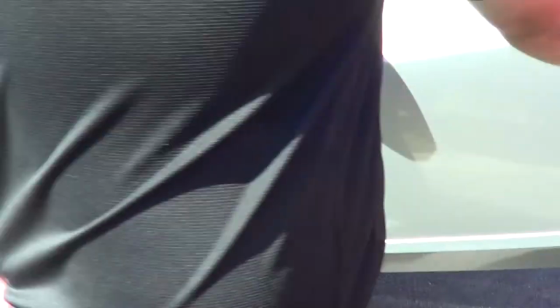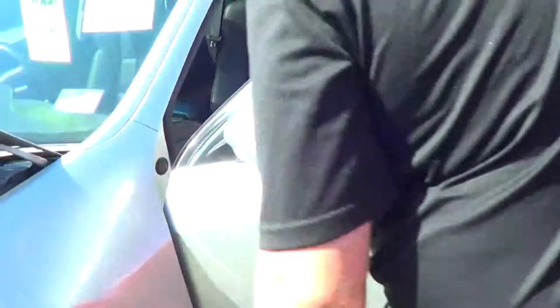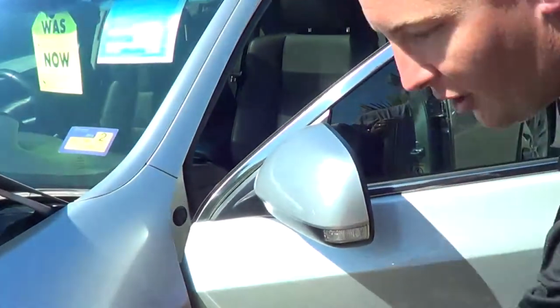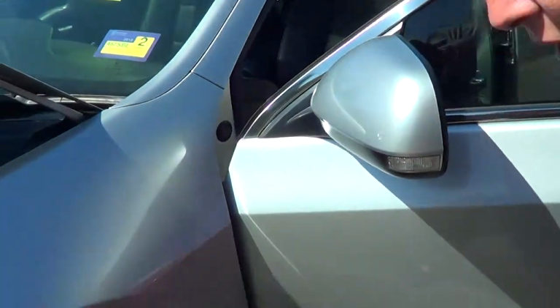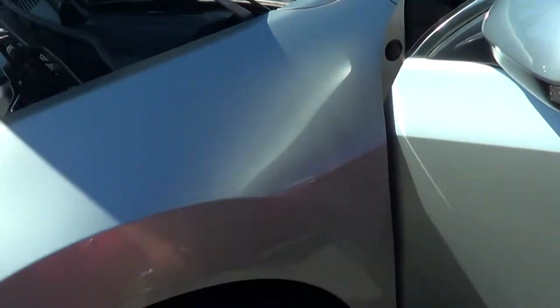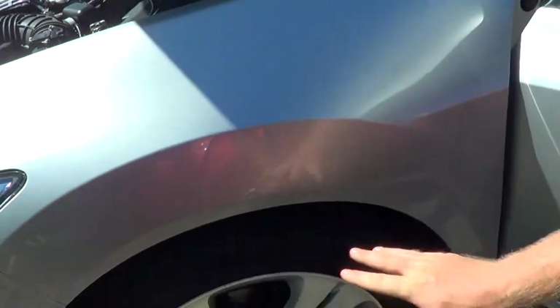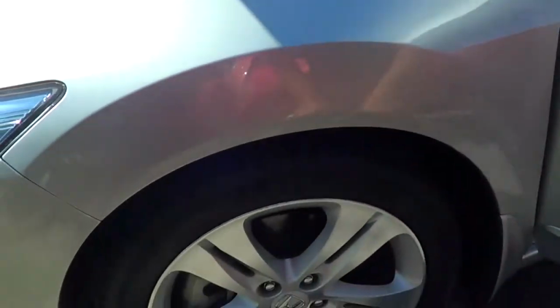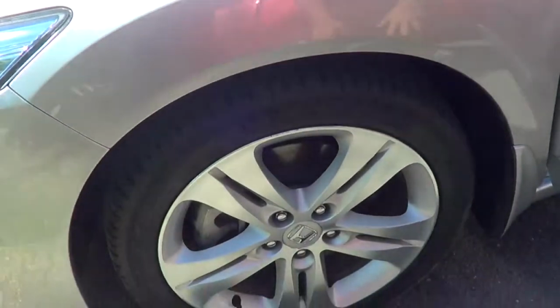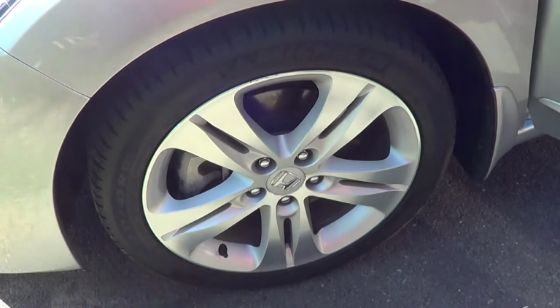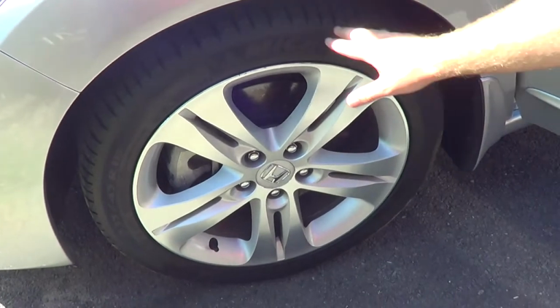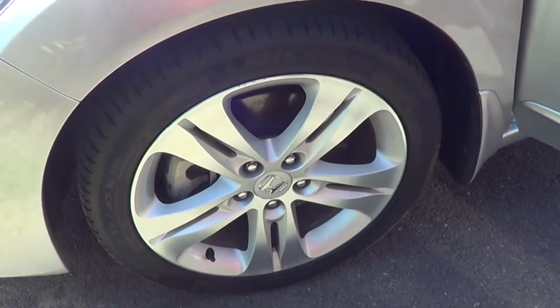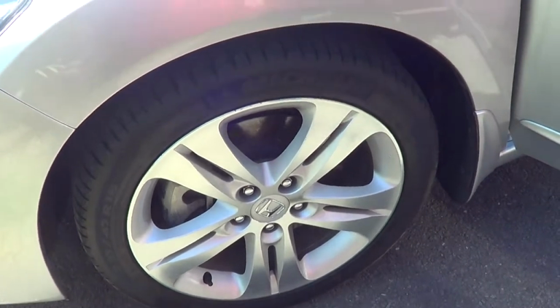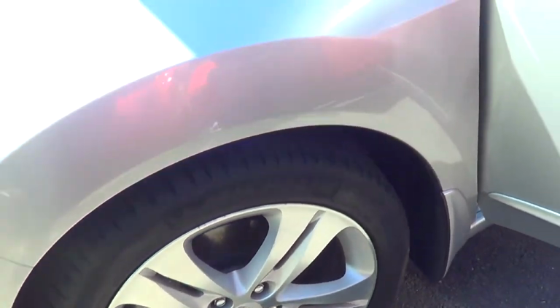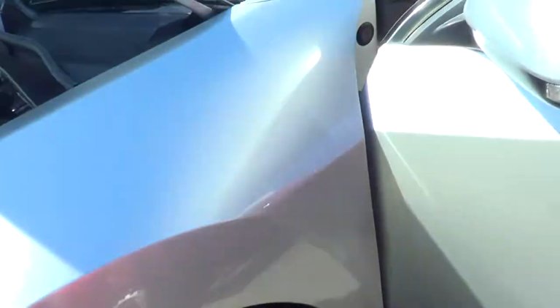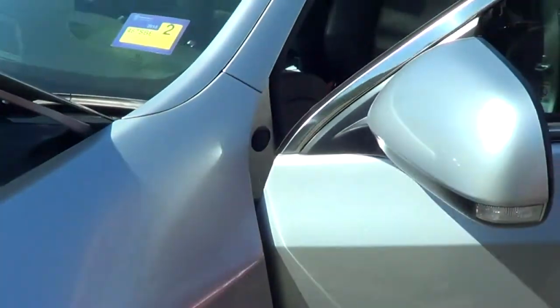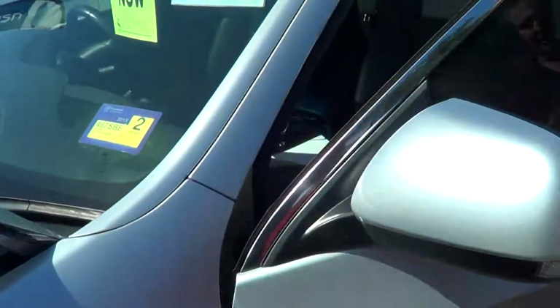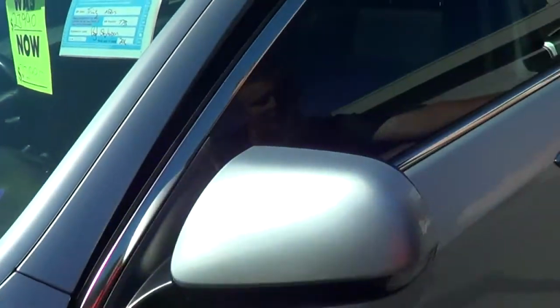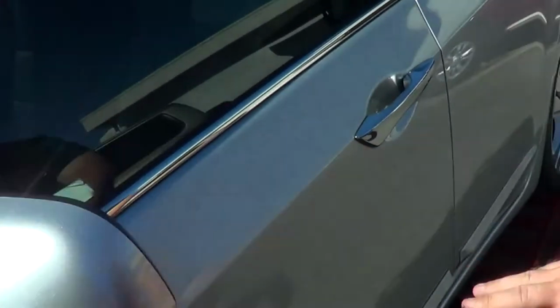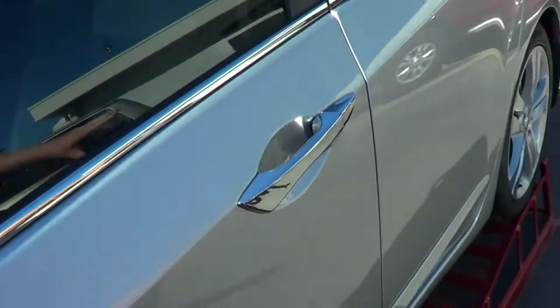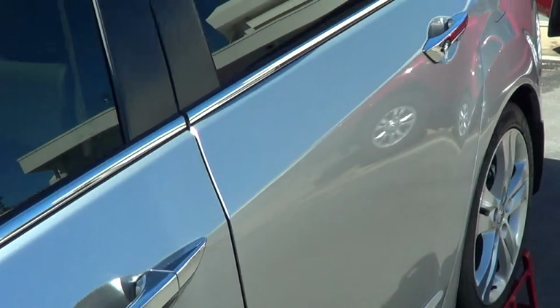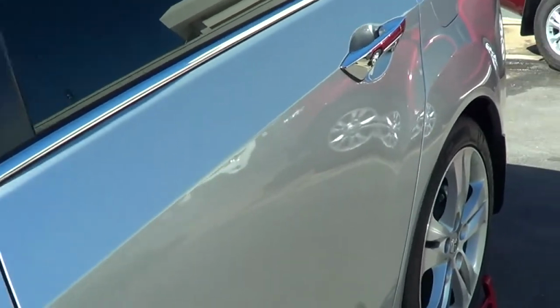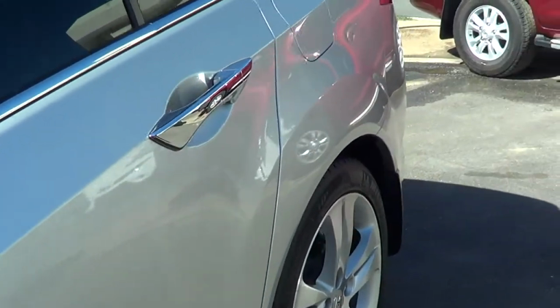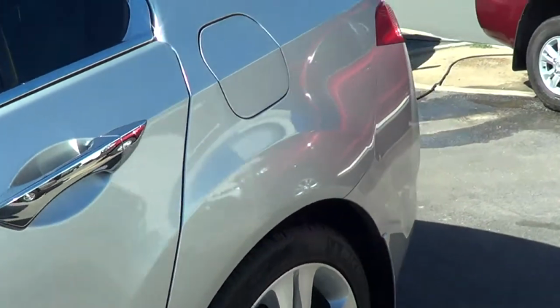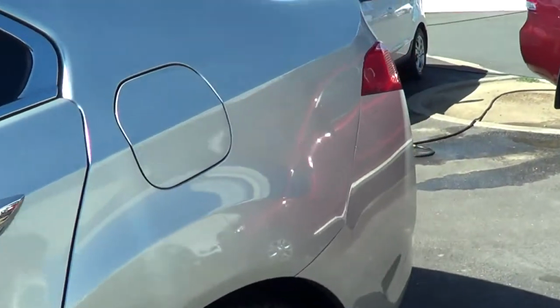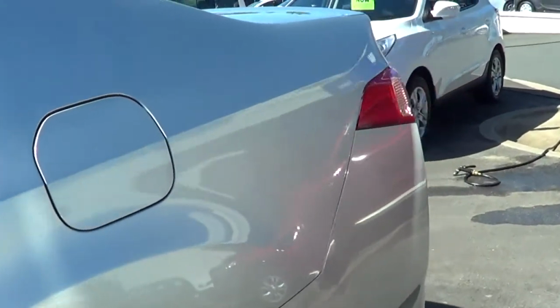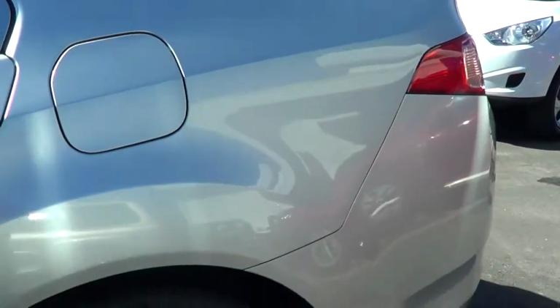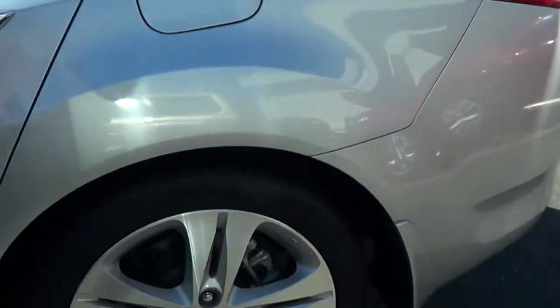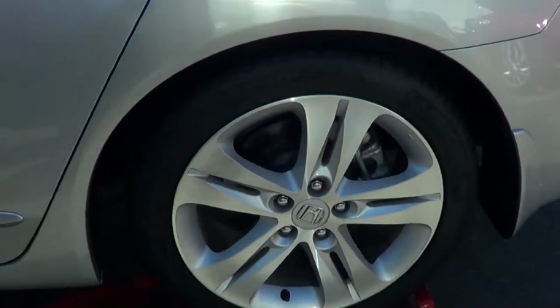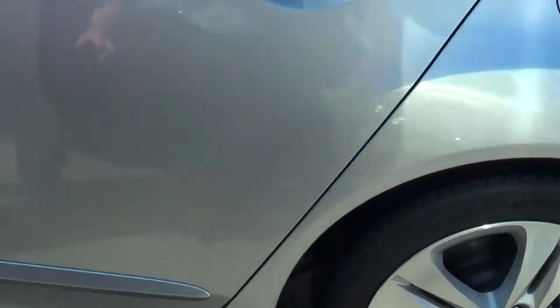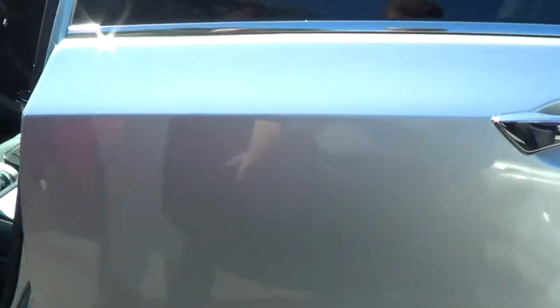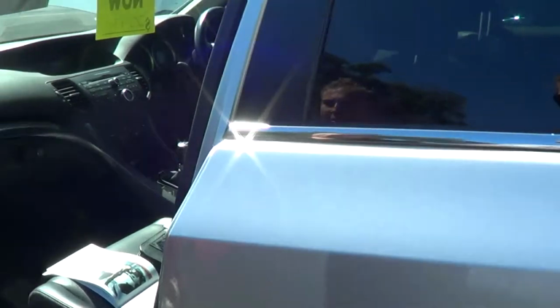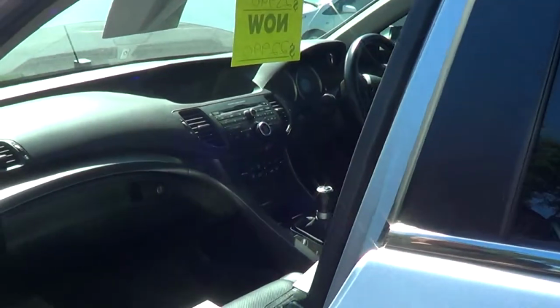Coming around the side, you've got your Michelin tires with about 95% of tread left. Just having a look down the side — everything's nice and clean, no gutter rash on the alloys.